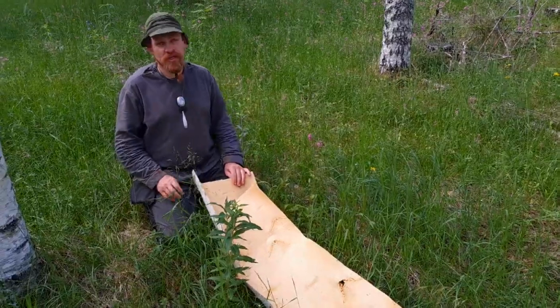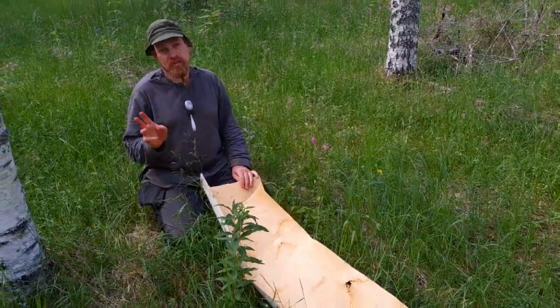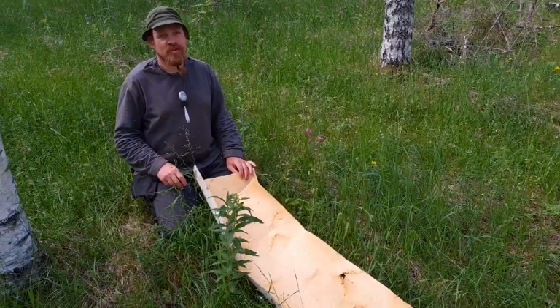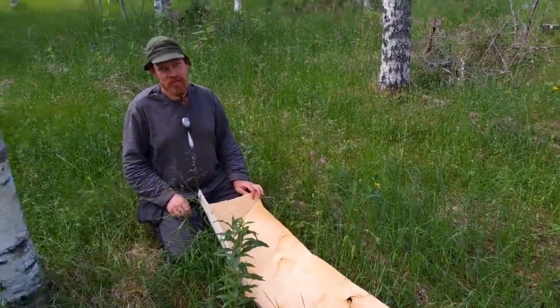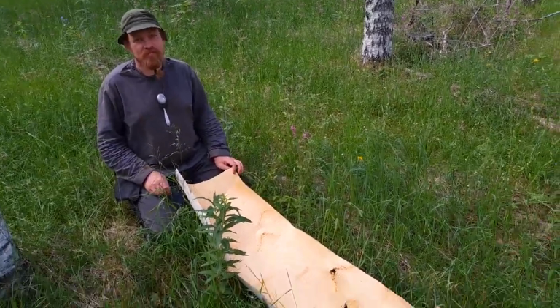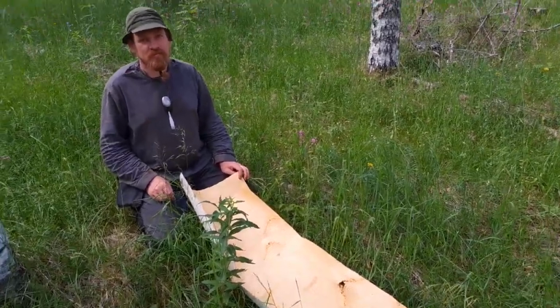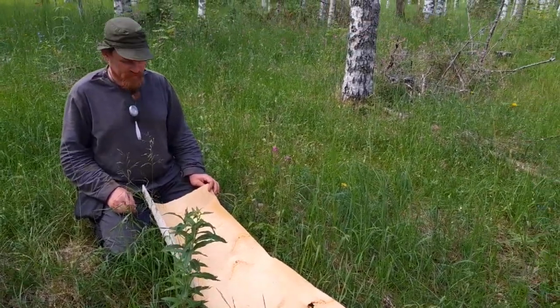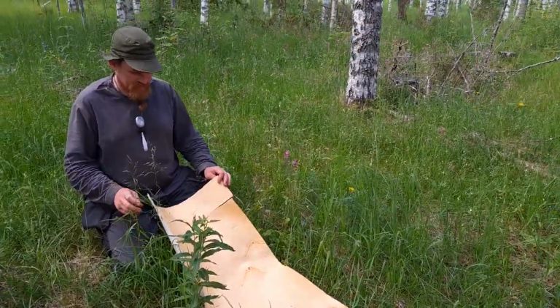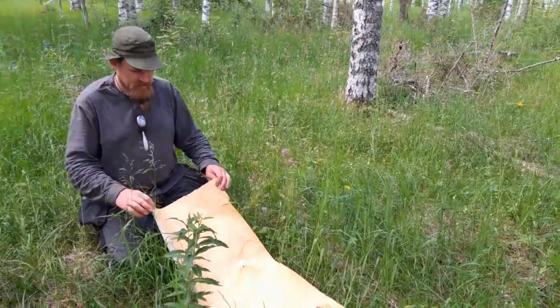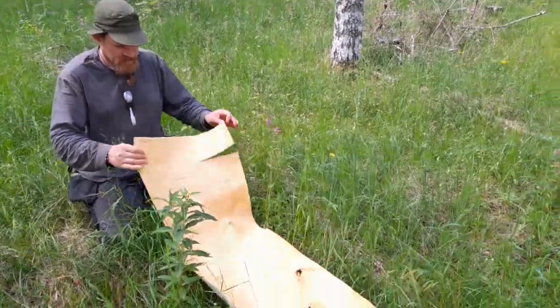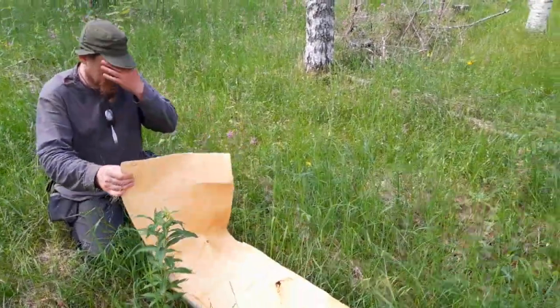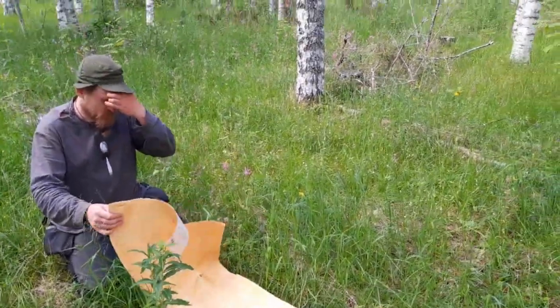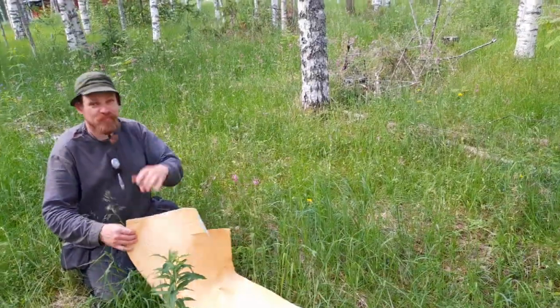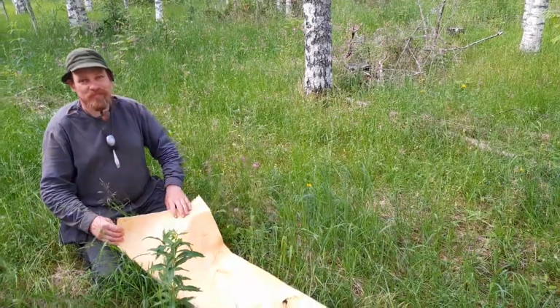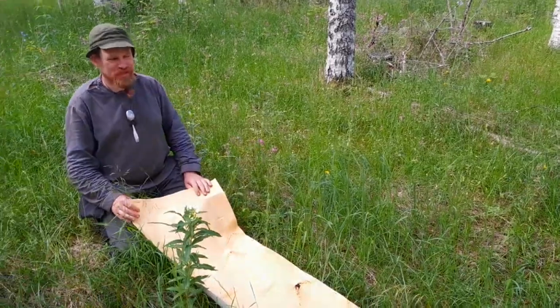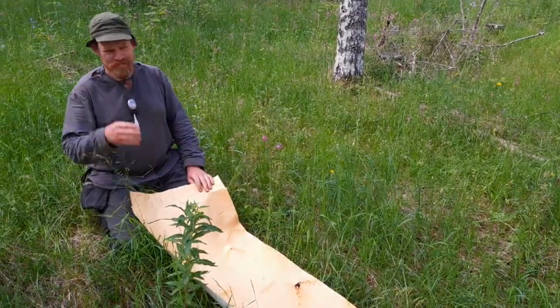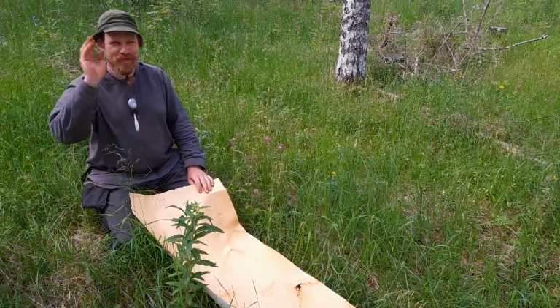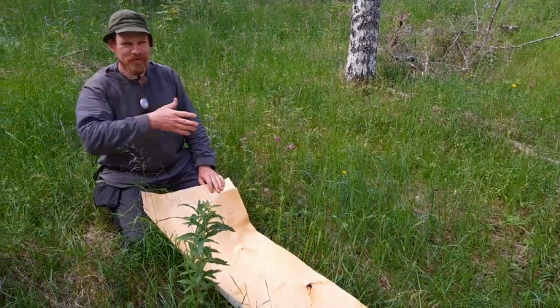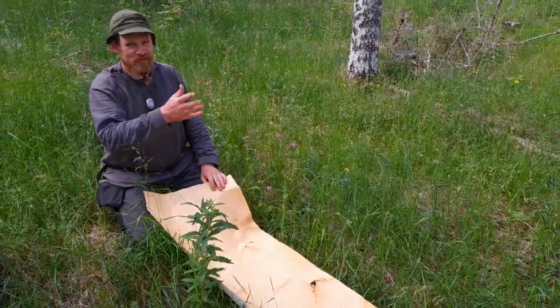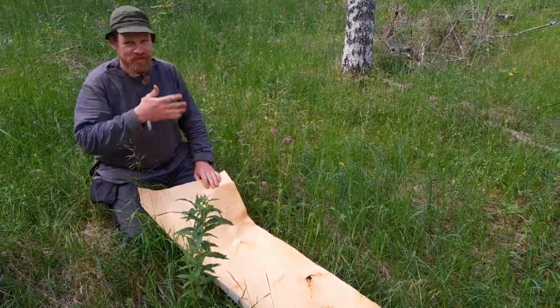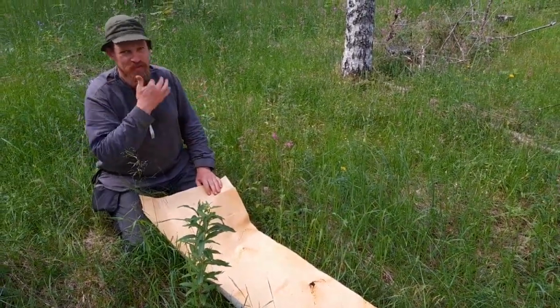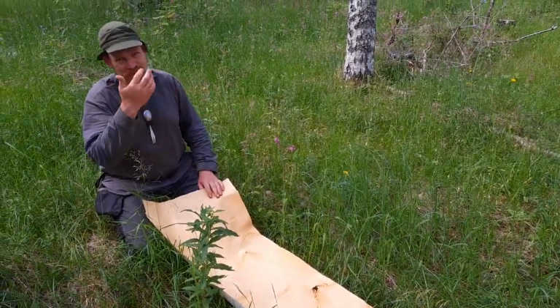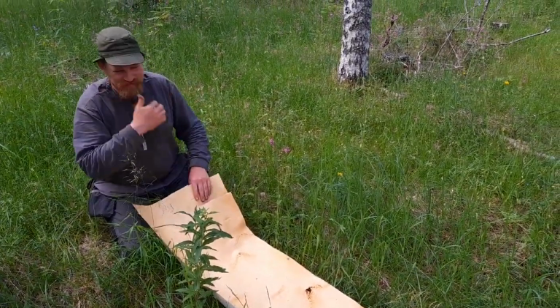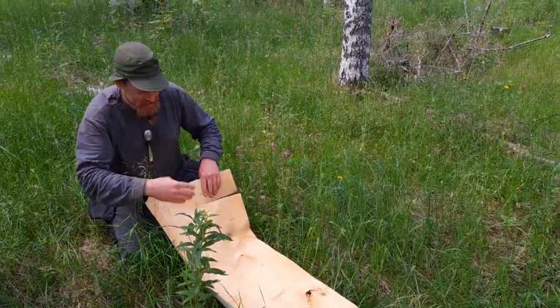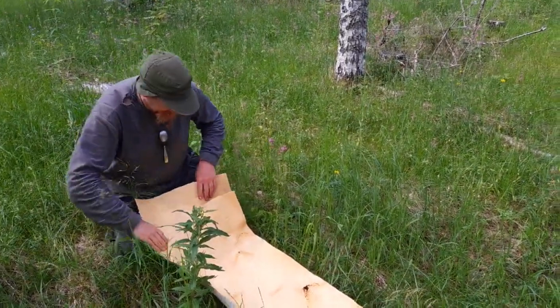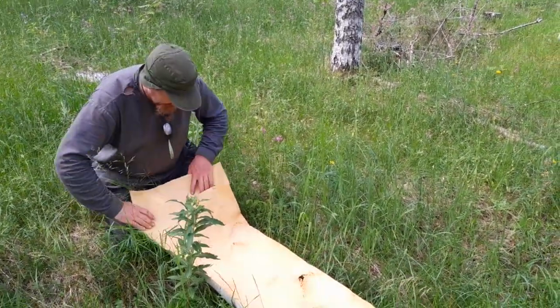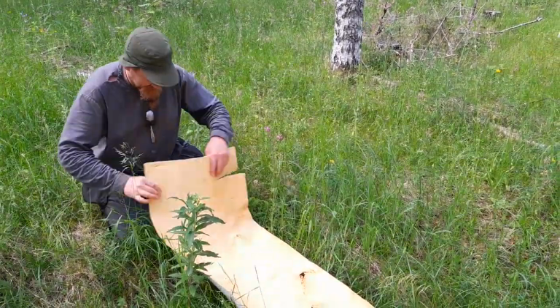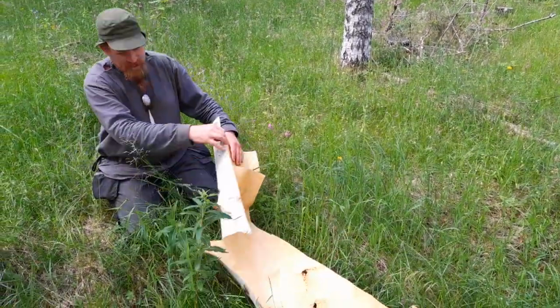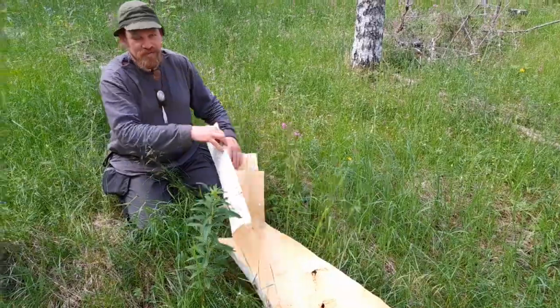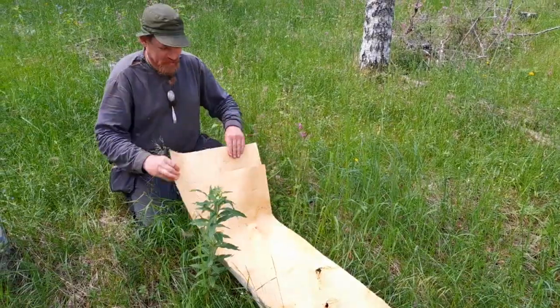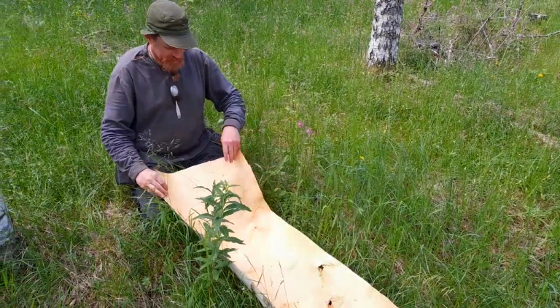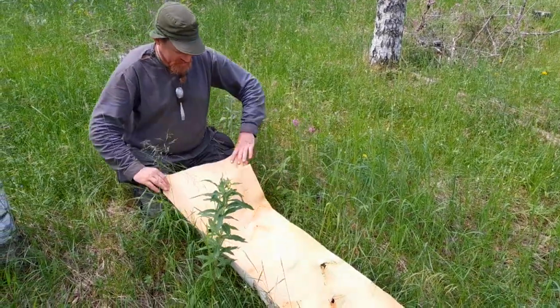This is the next part of the videos — you can see the previous one on how we harvested this birch bark.